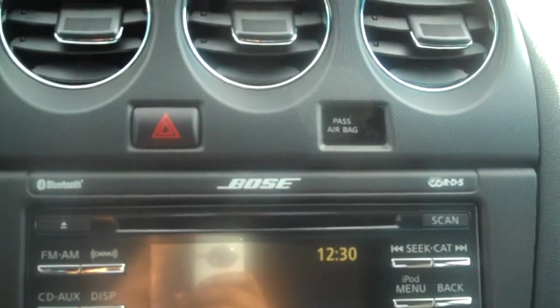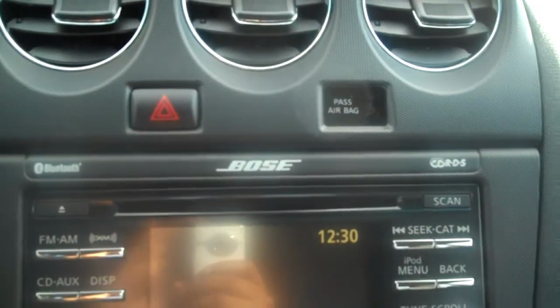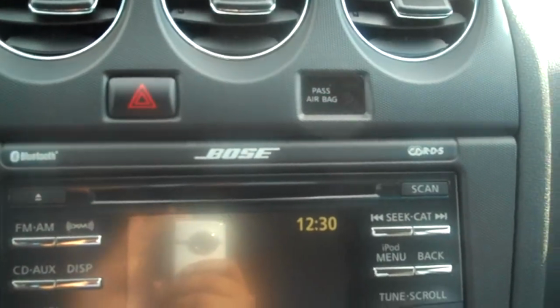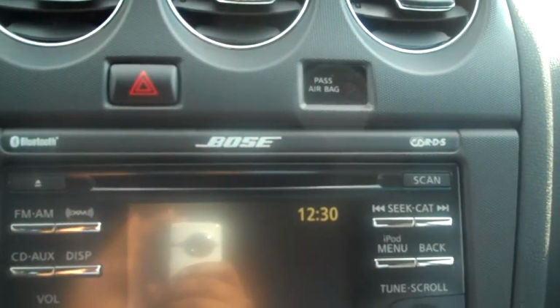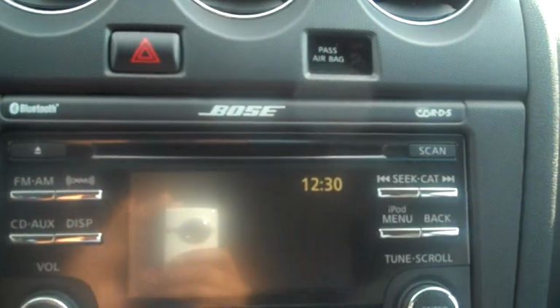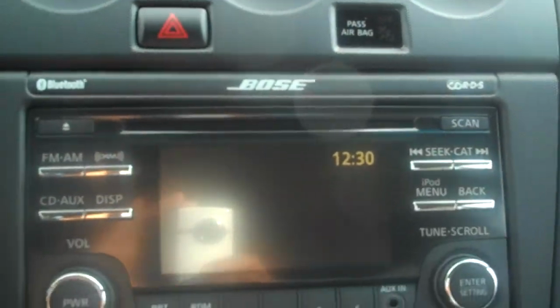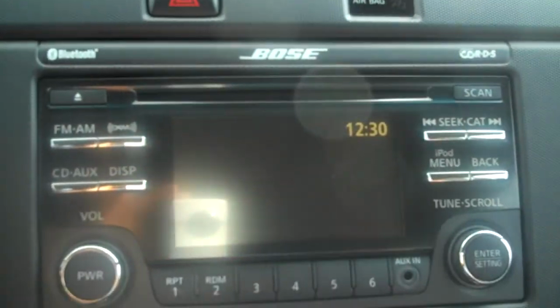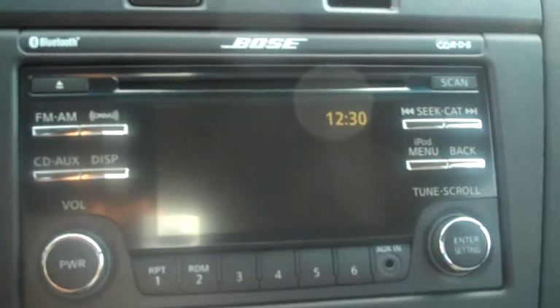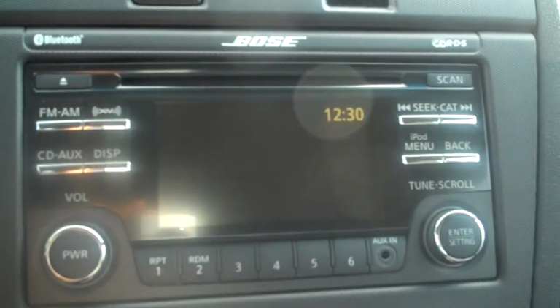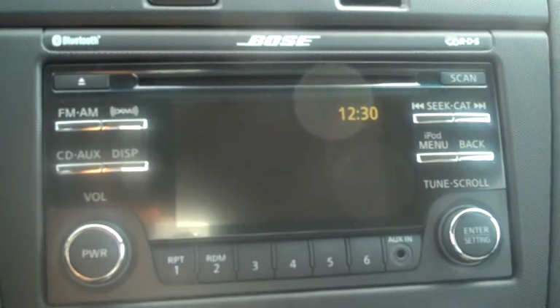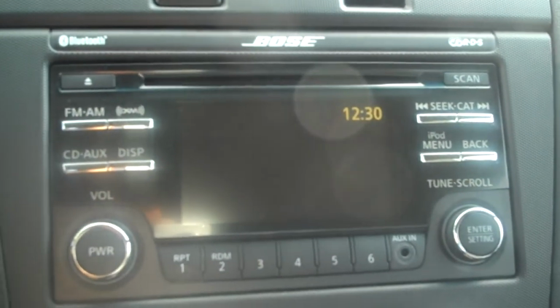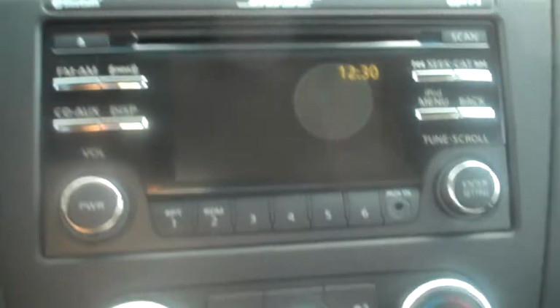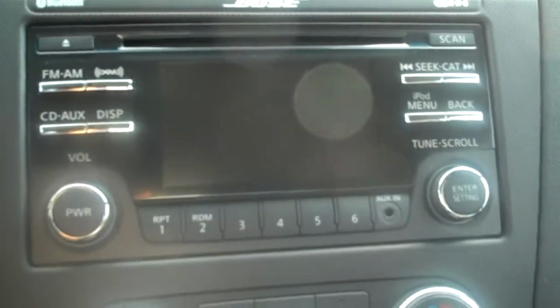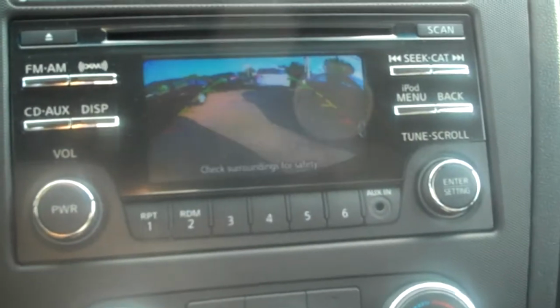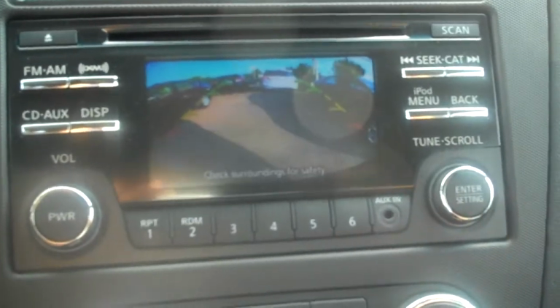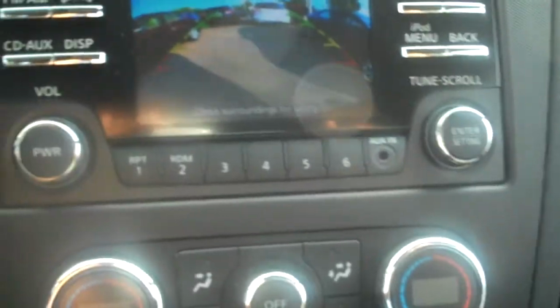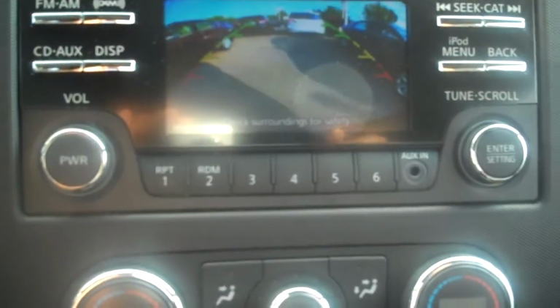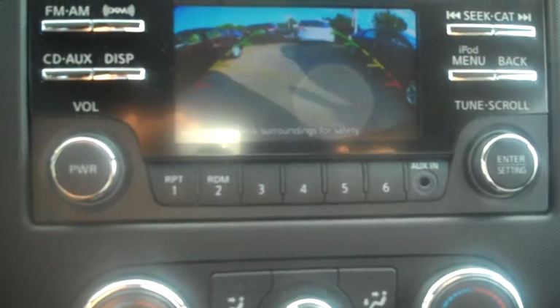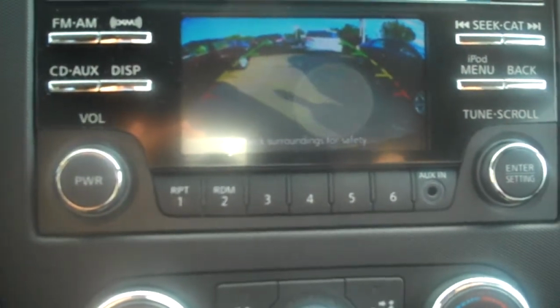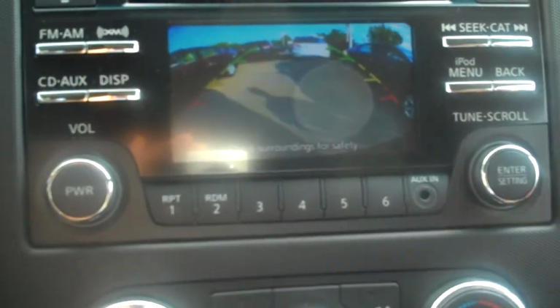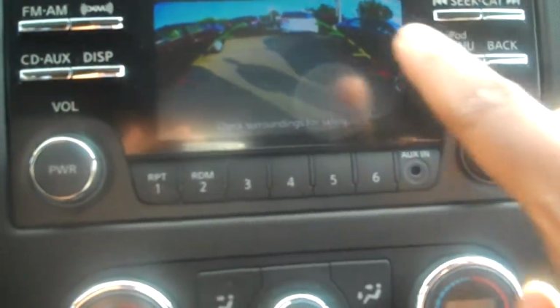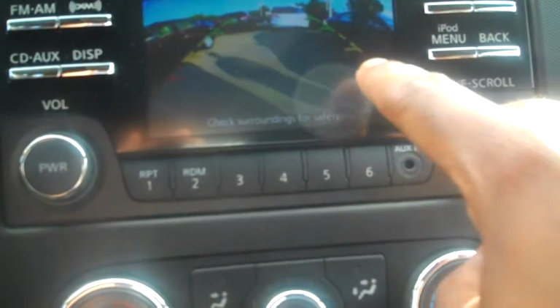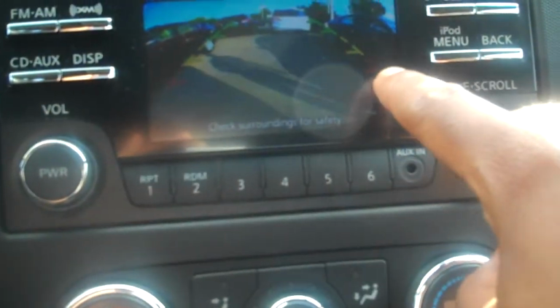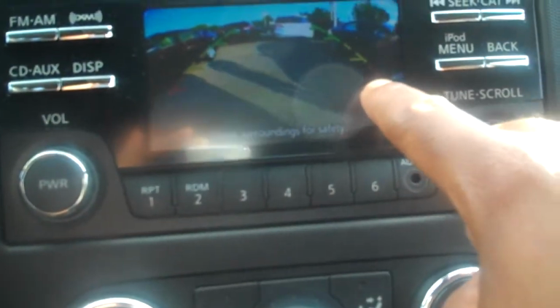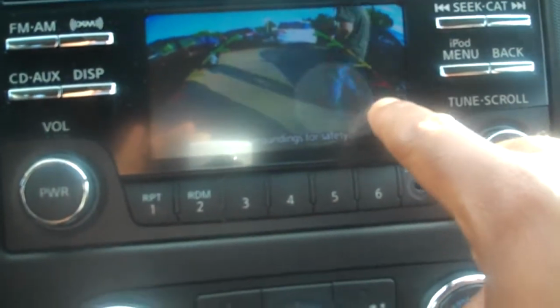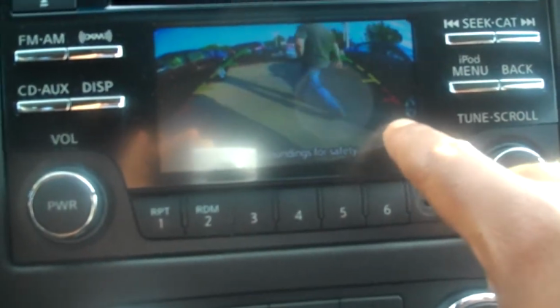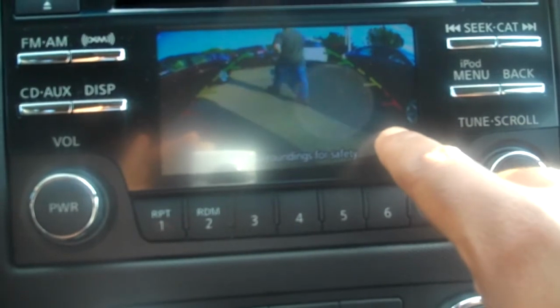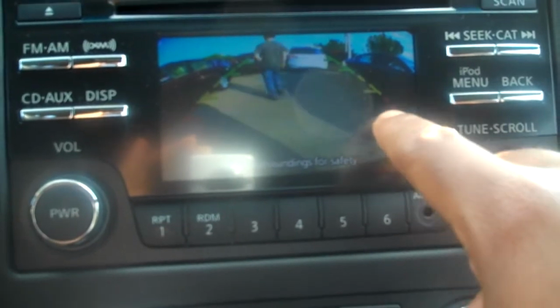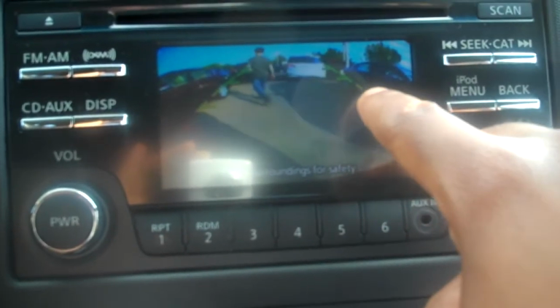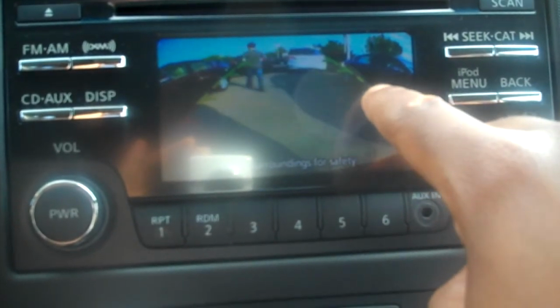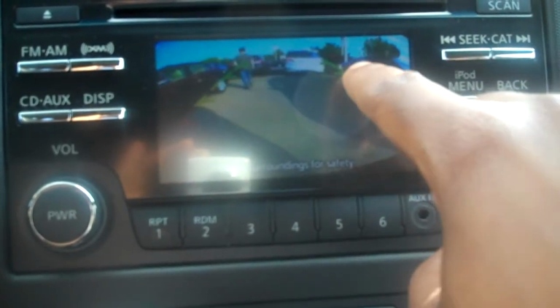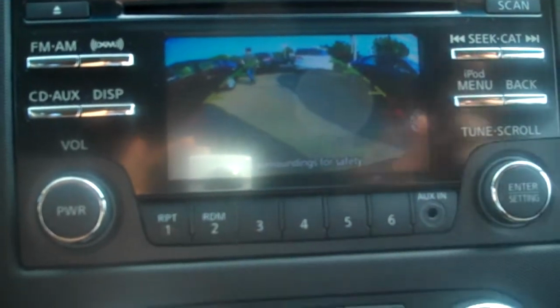This car does come equipped with an overview backup camera as well. So if you back up, you can see it points out to you the red, the yellow, and the green zones.